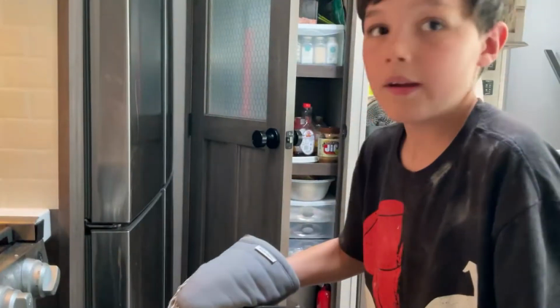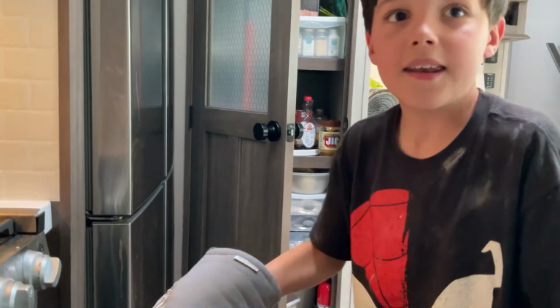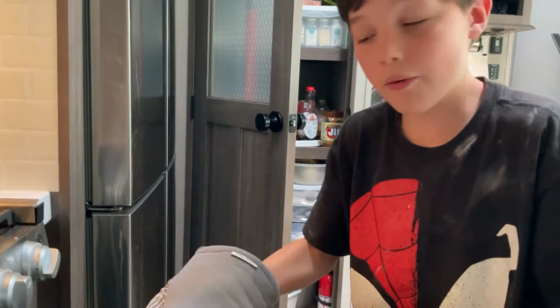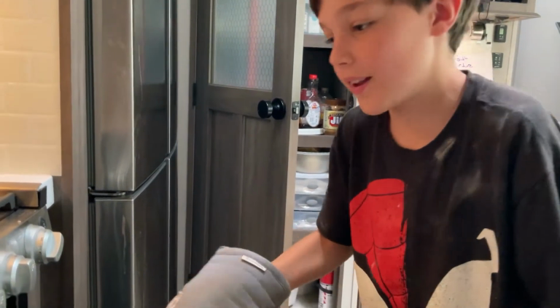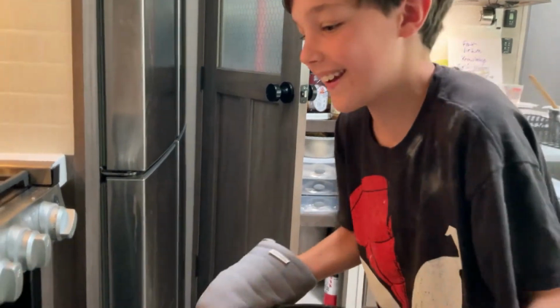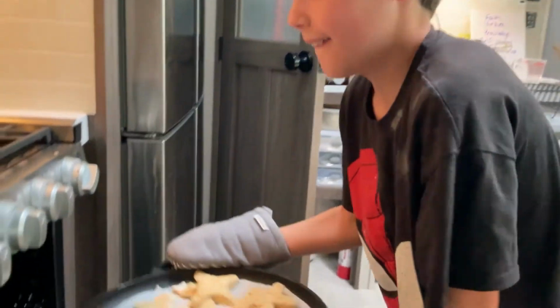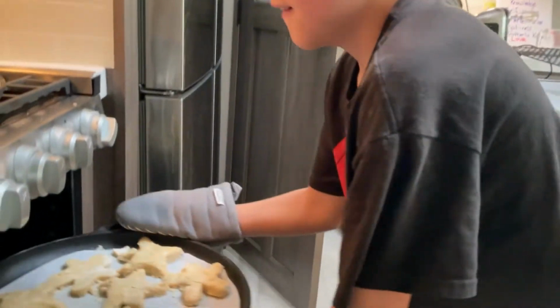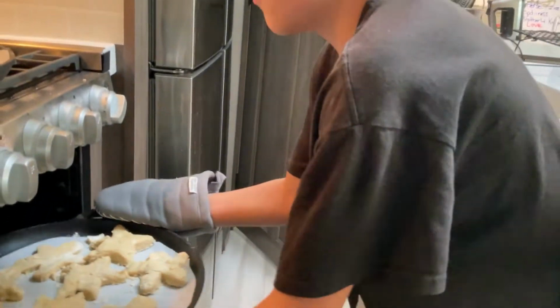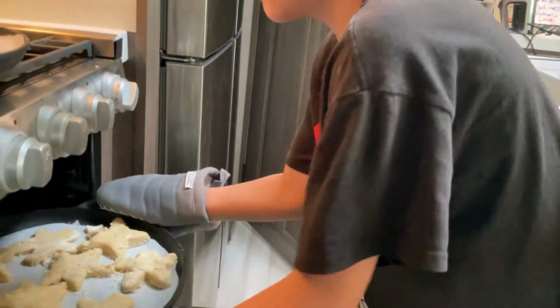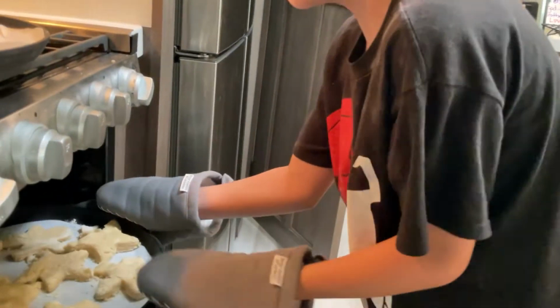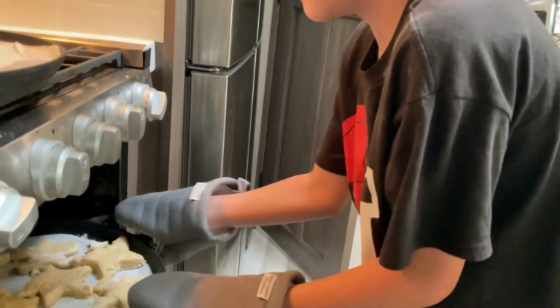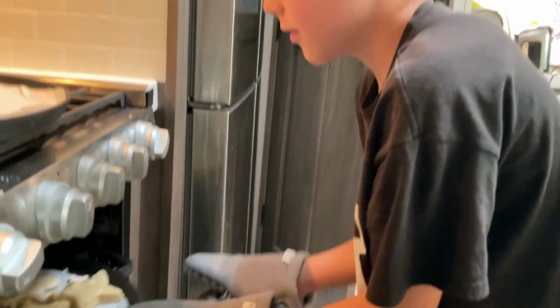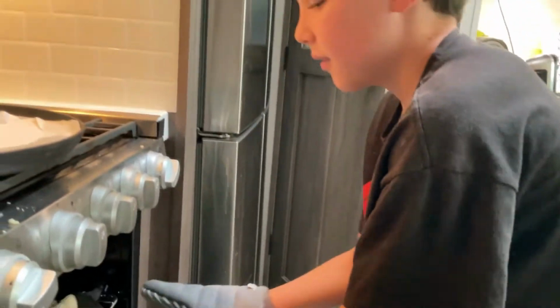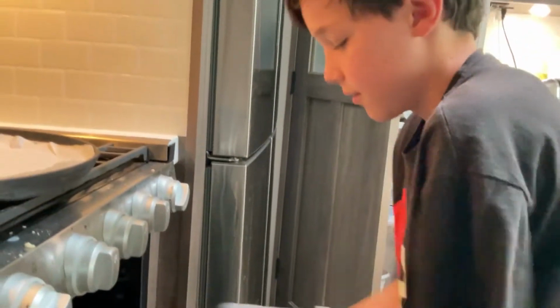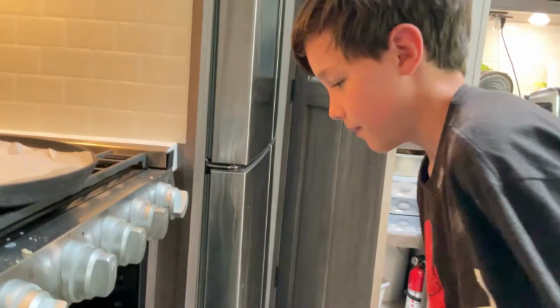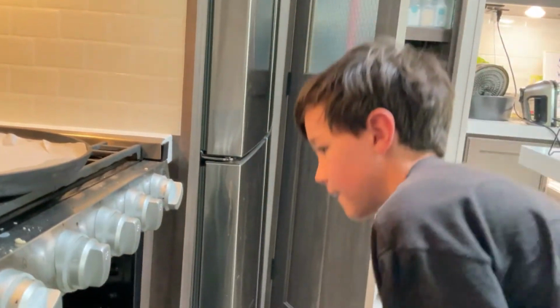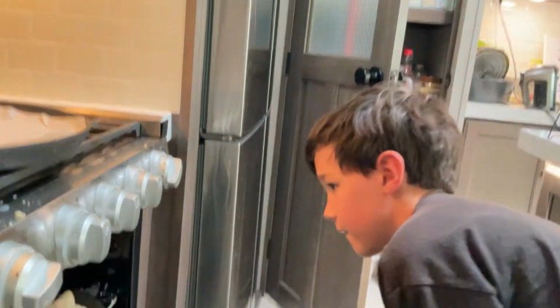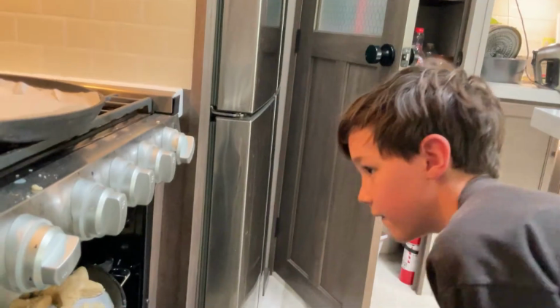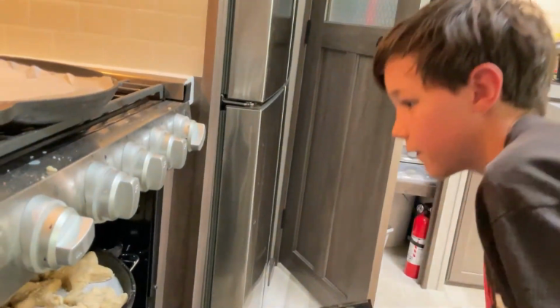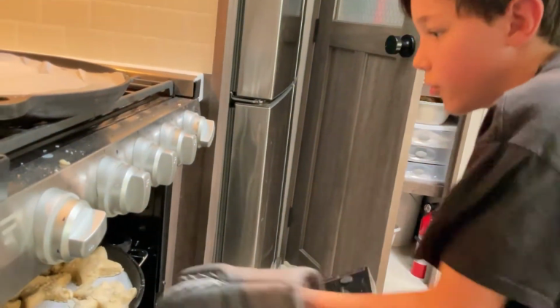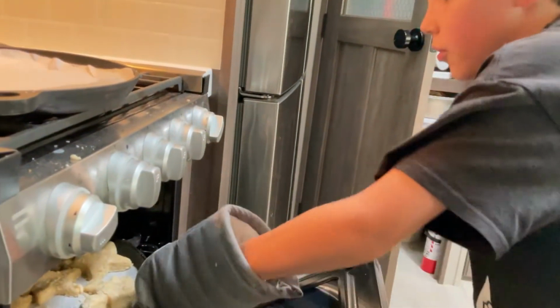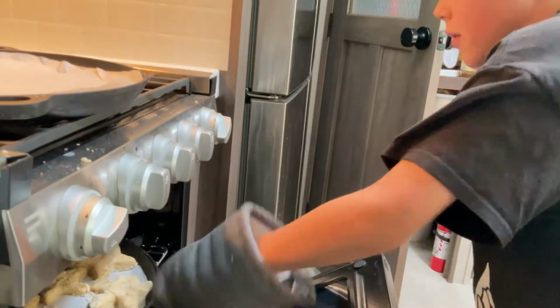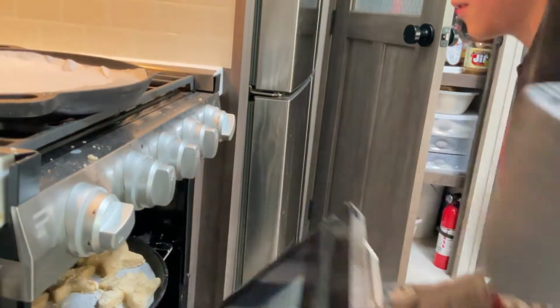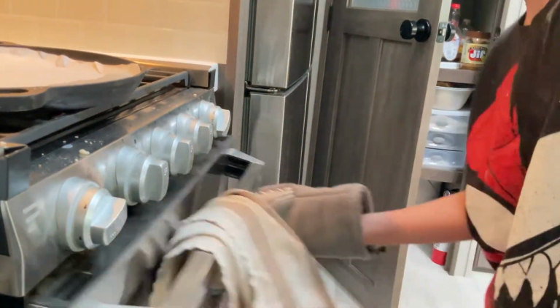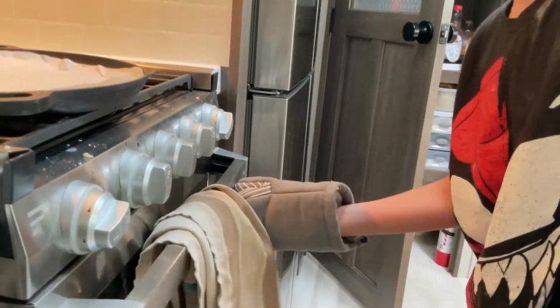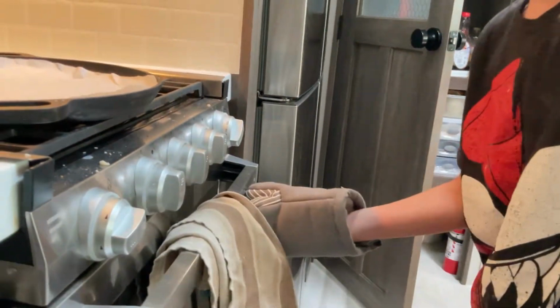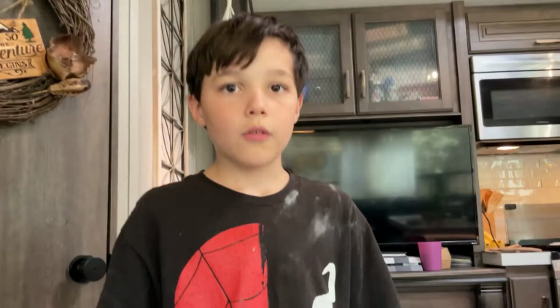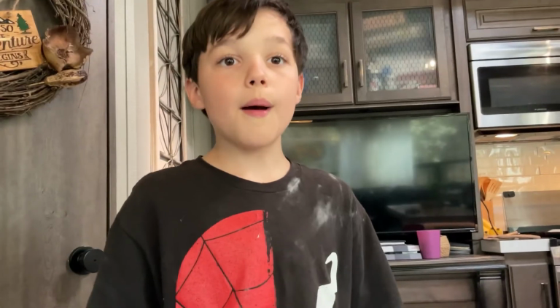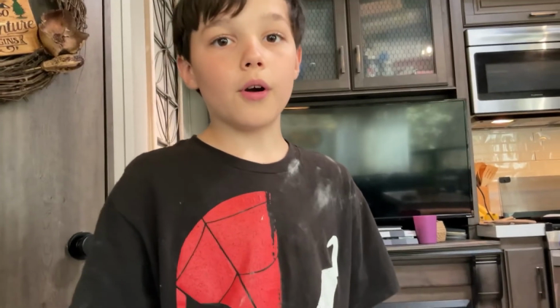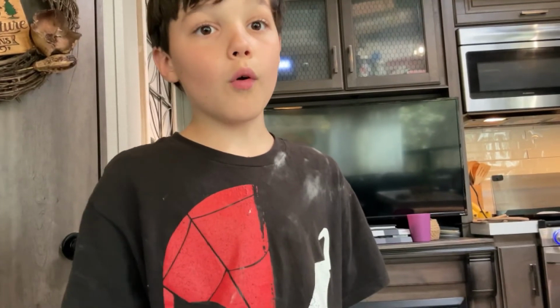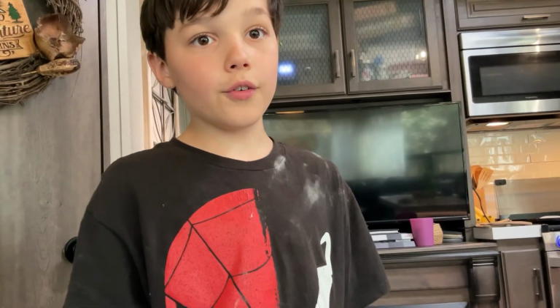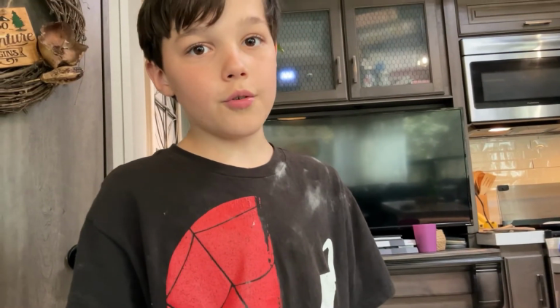Now we put it in. It's 400 degrees. Remember, 400 degrees.